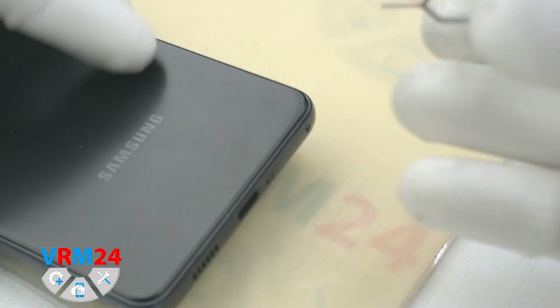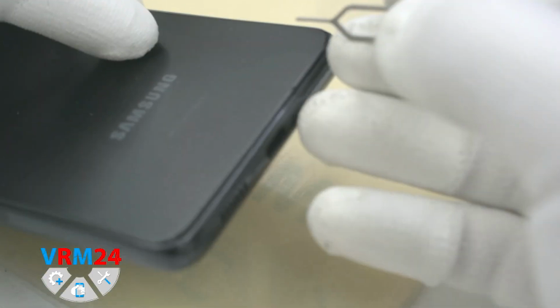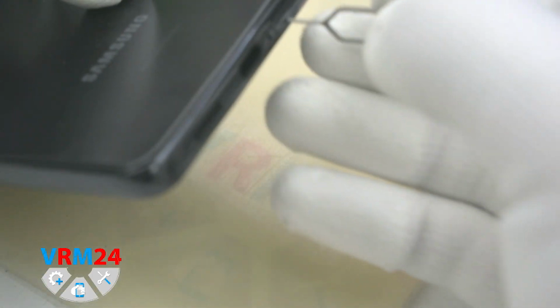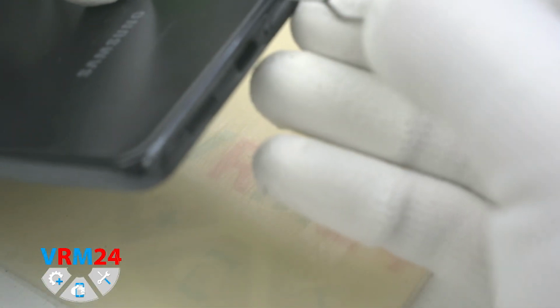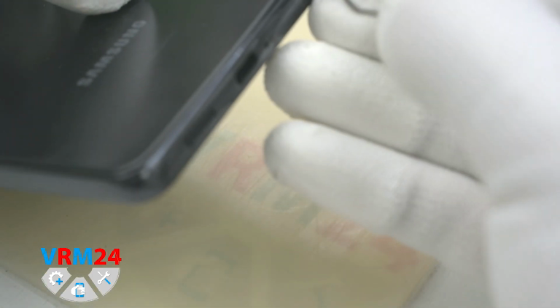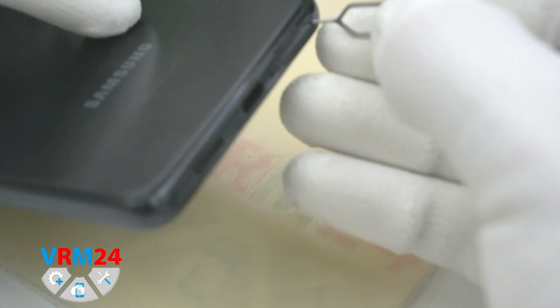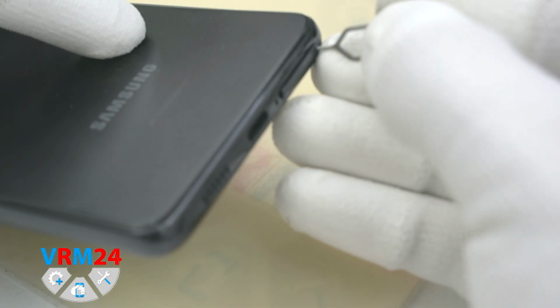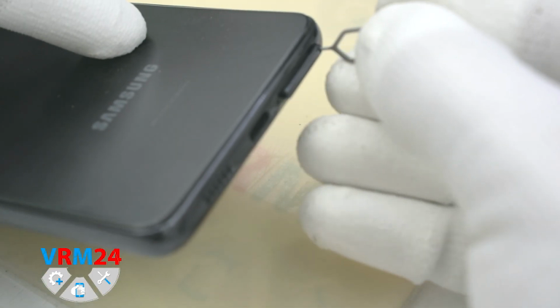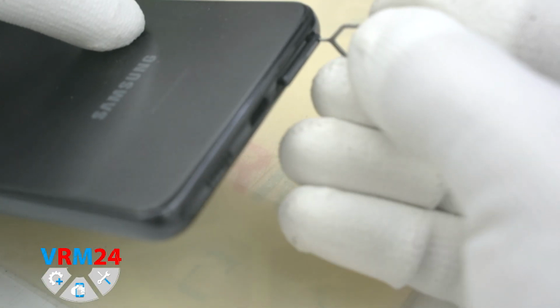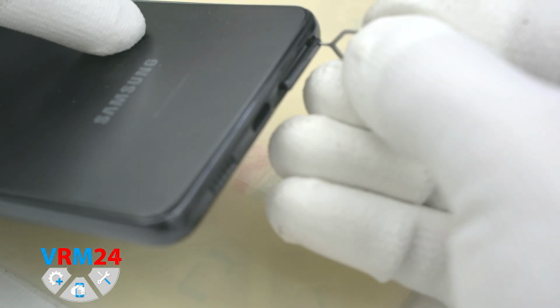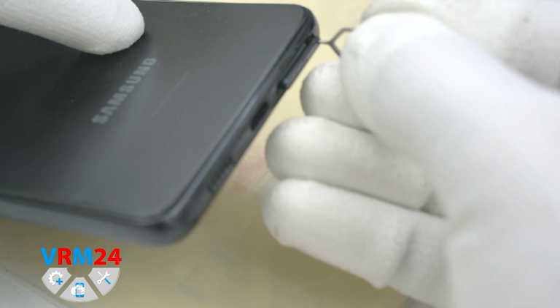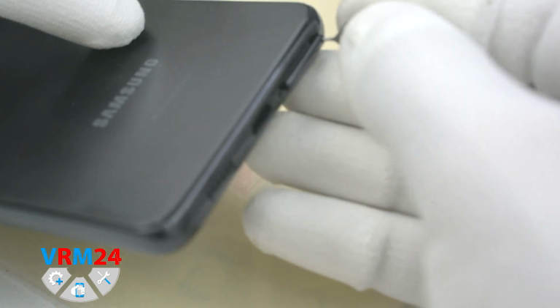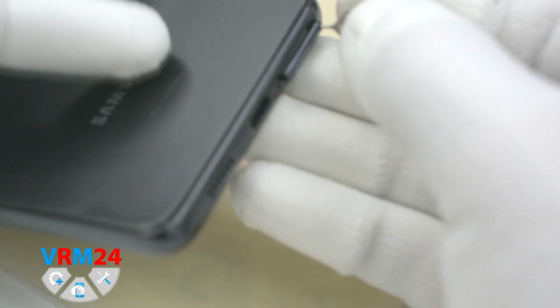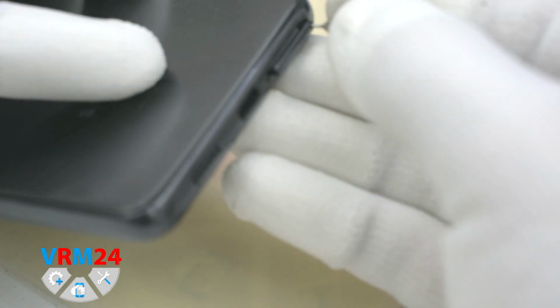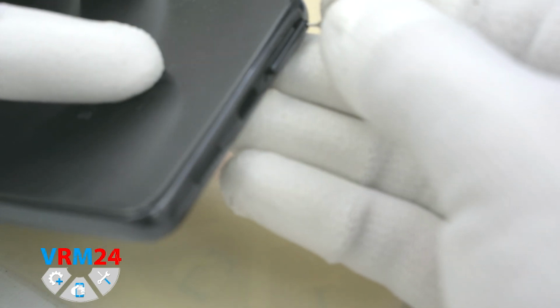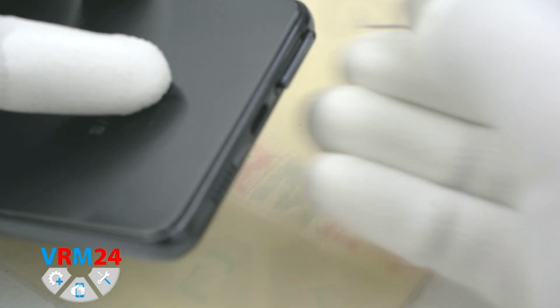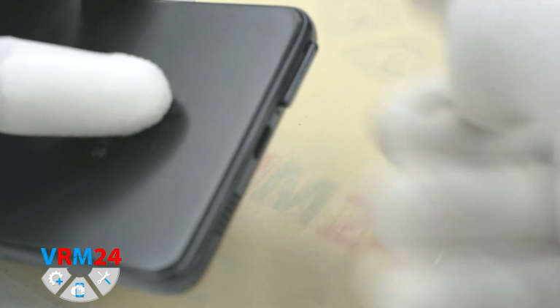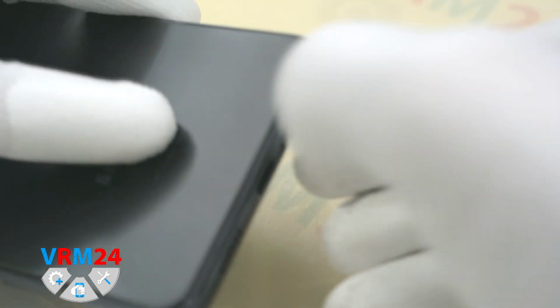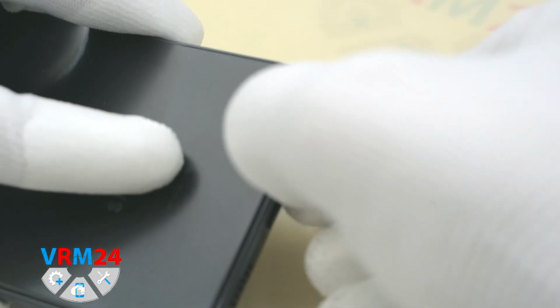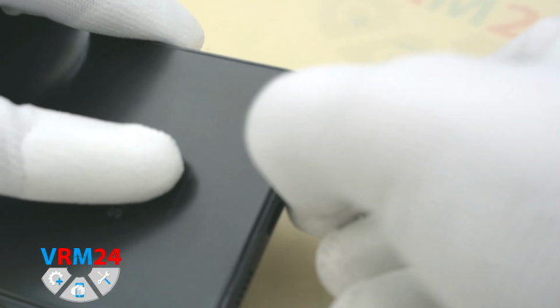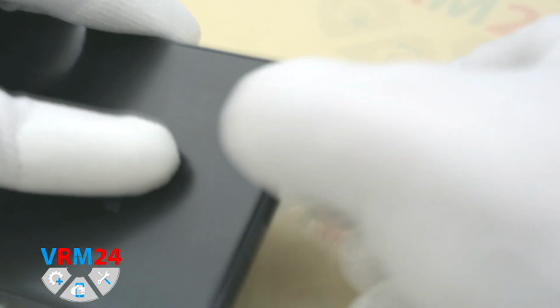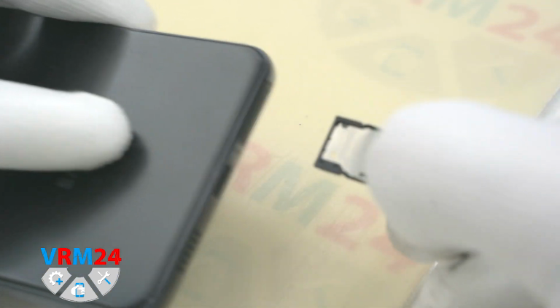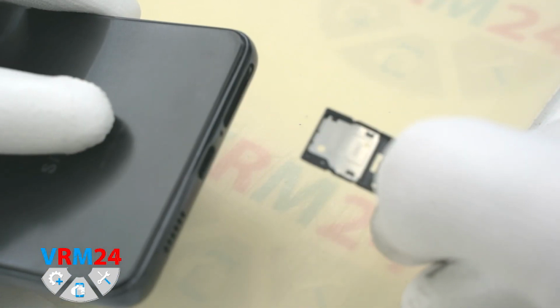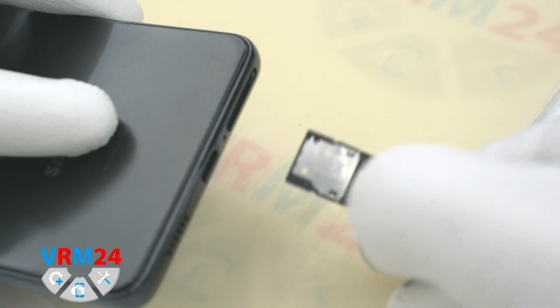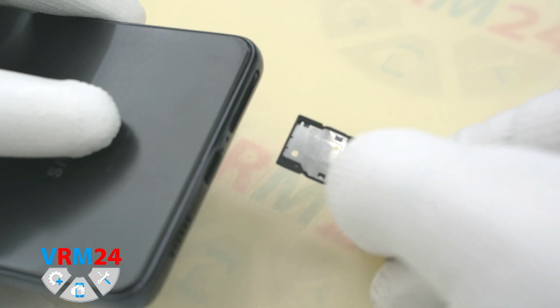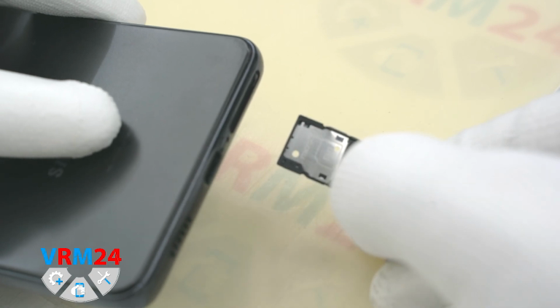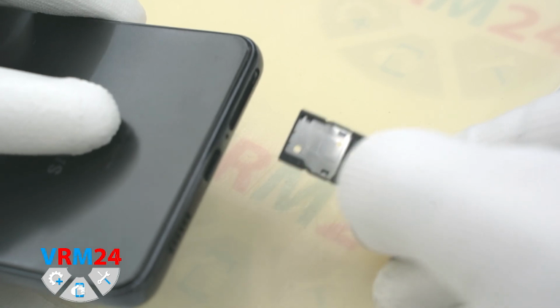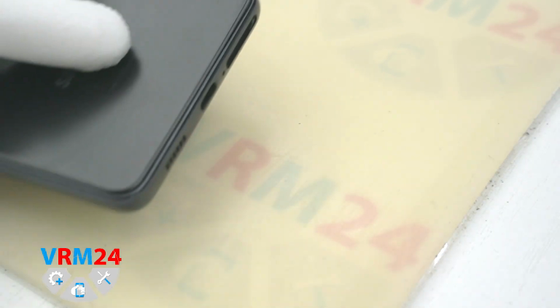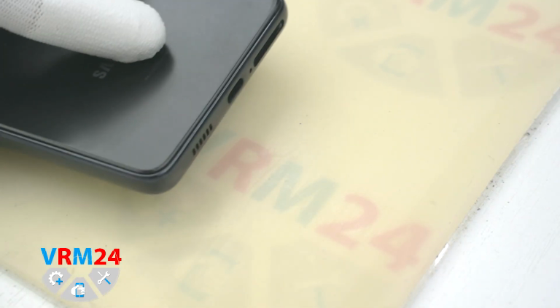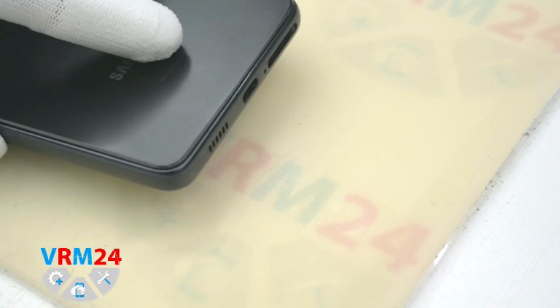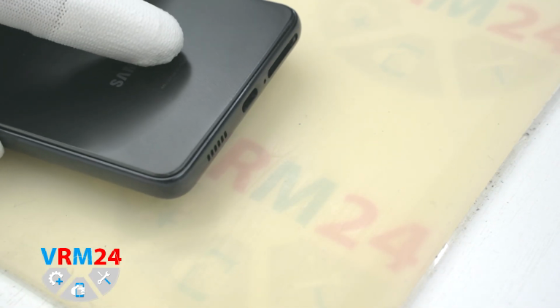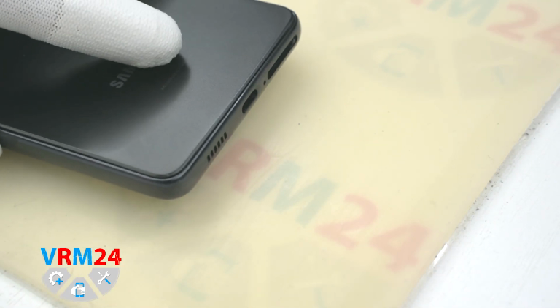After that we need to take out the tray, which holds SIM cards and a memory card. We insert the tool into the hole on the right — do not confuse it with the hole on the left, which is for the microphone.